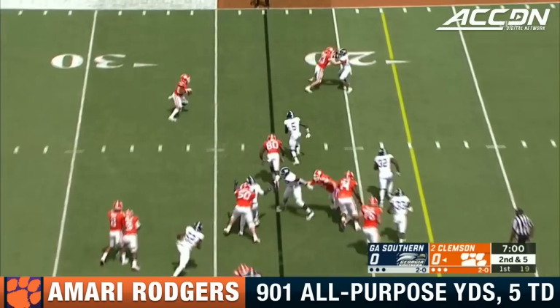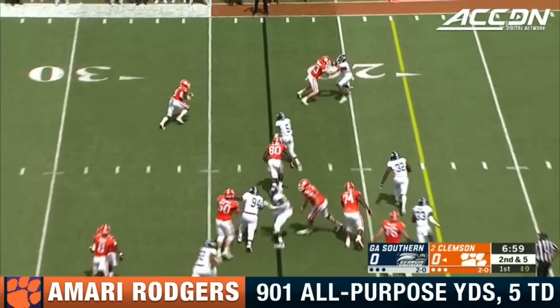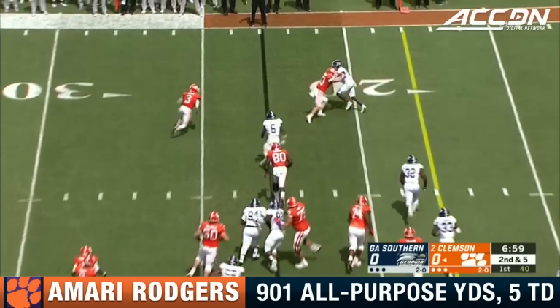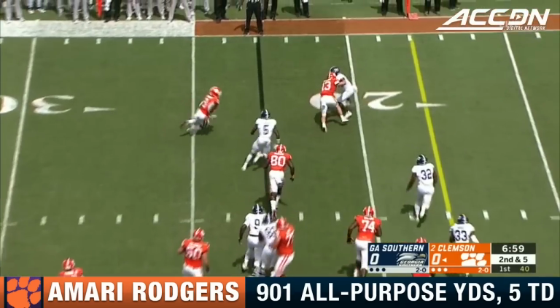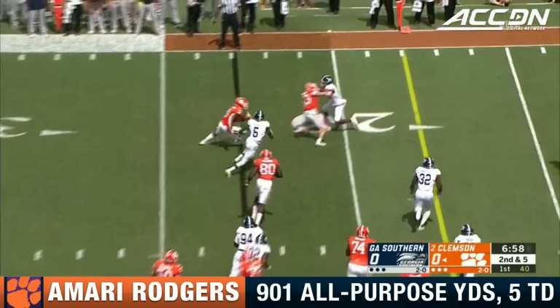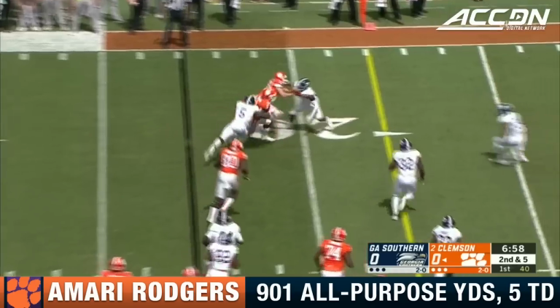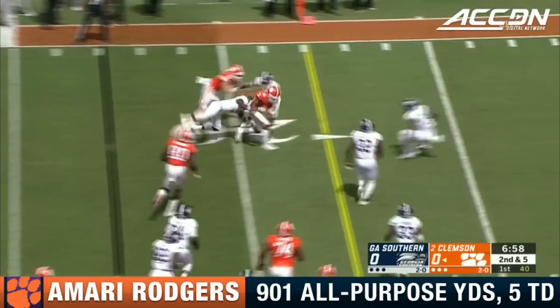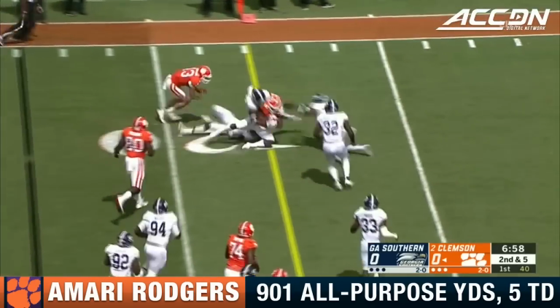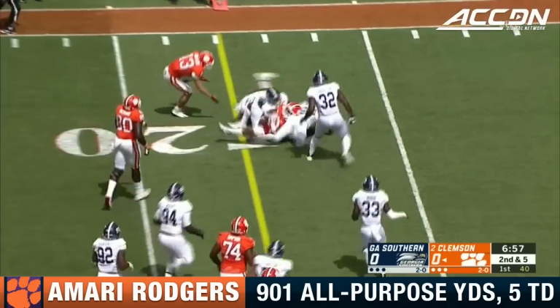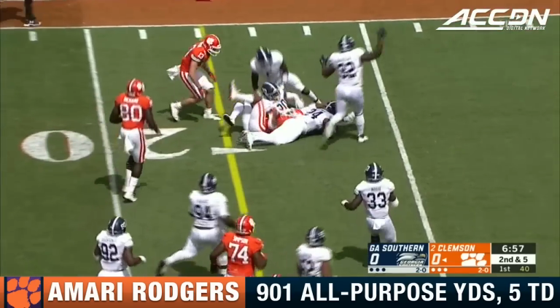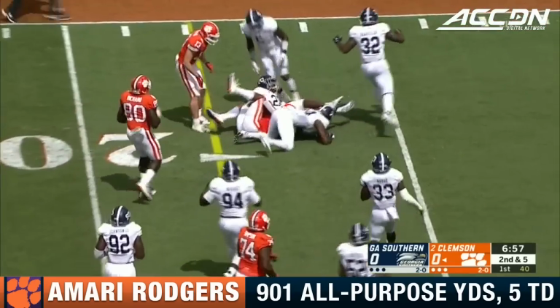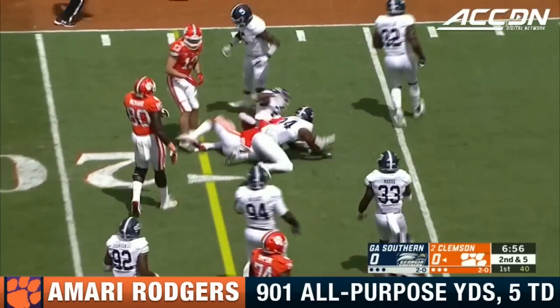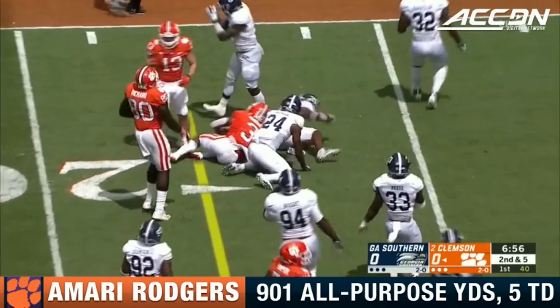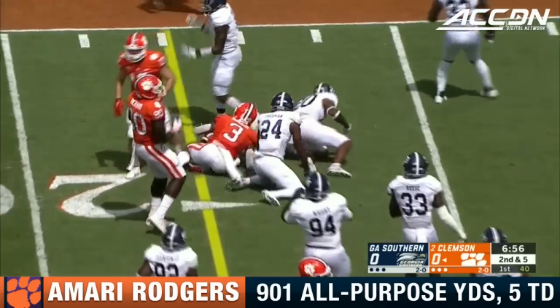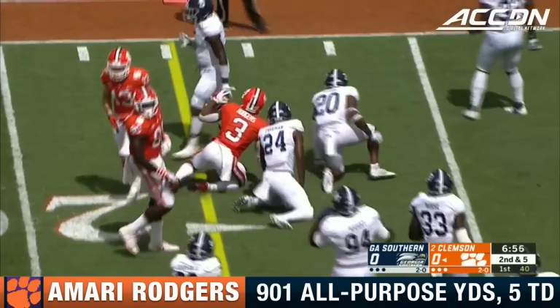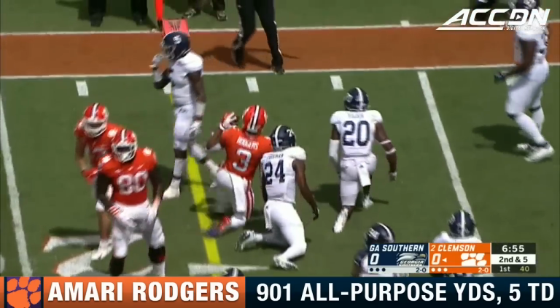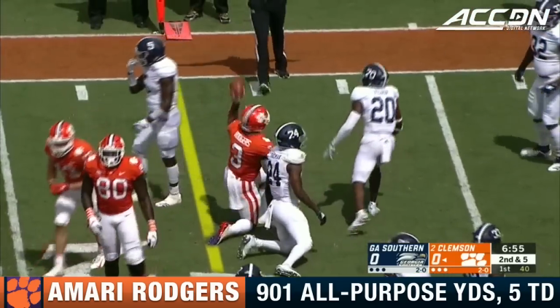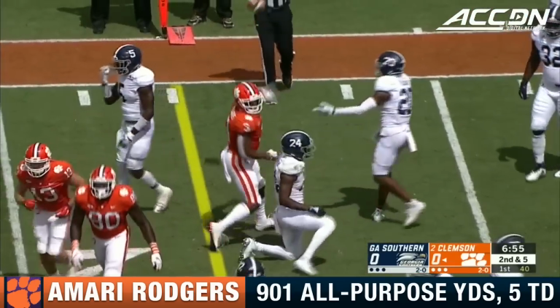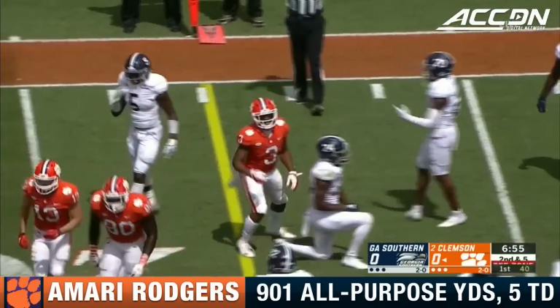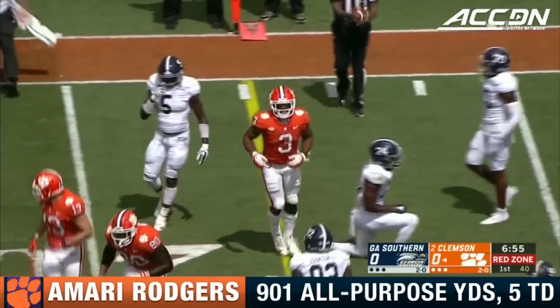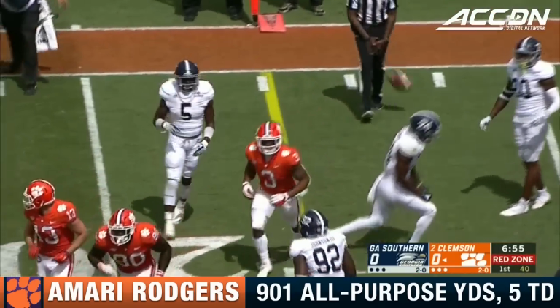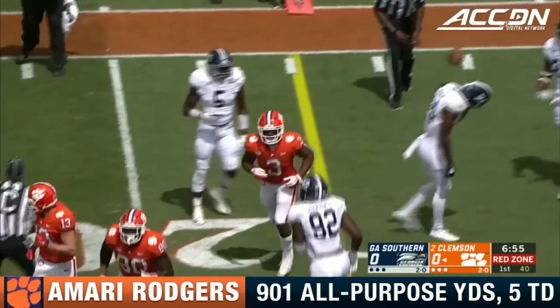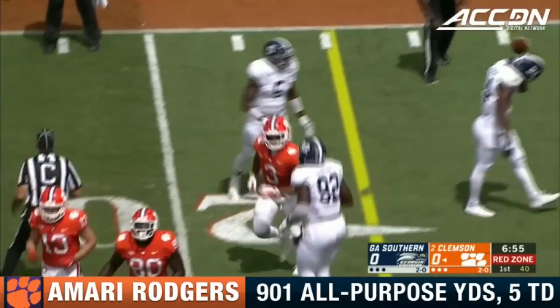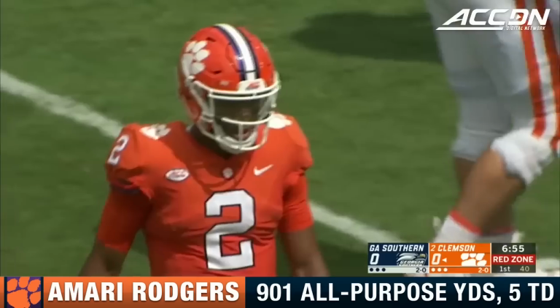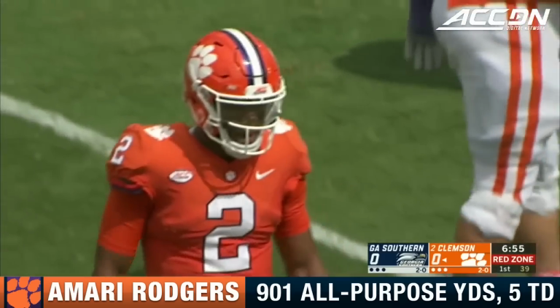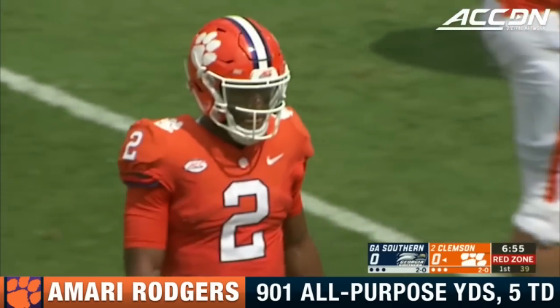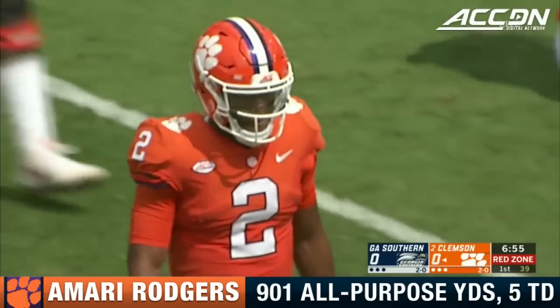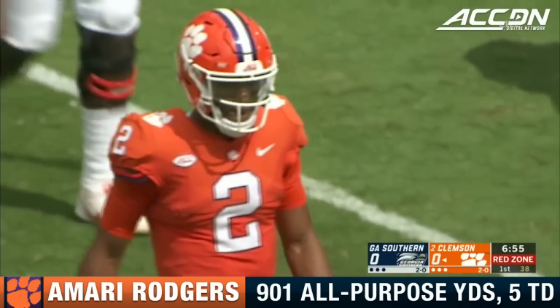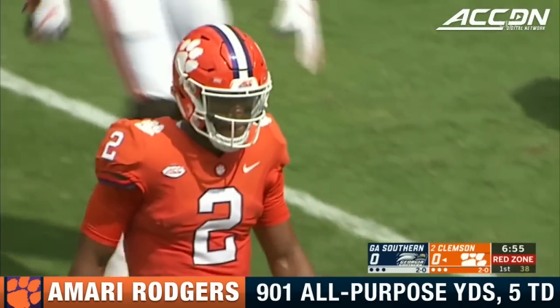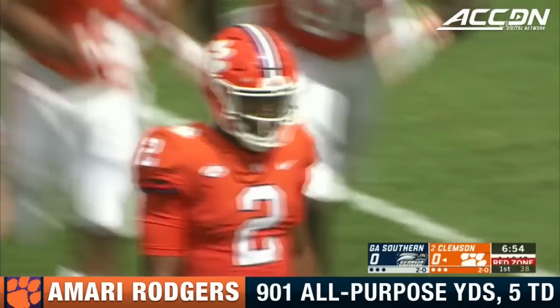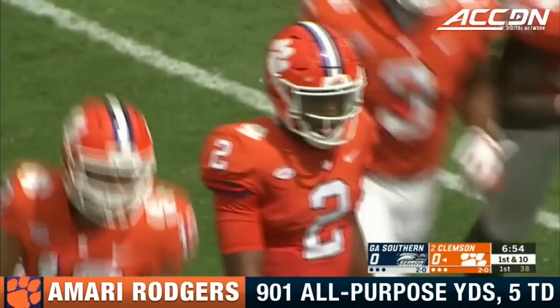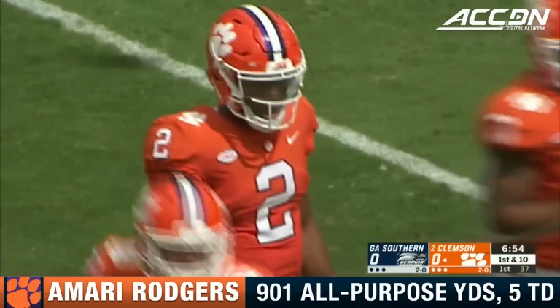Screen pass — Amari Rodgers got a block from Renfro, and that block was able to spring Rodgers for a first down. Rodgers brings a different element.